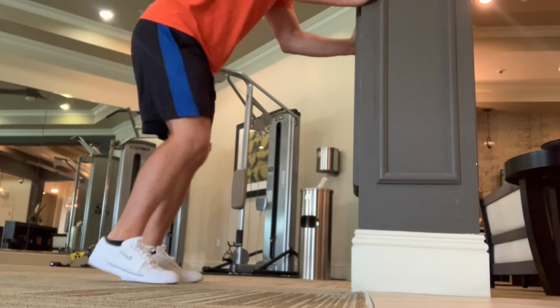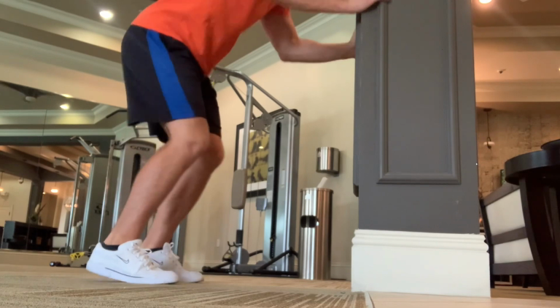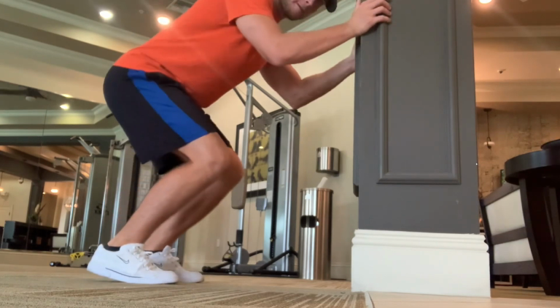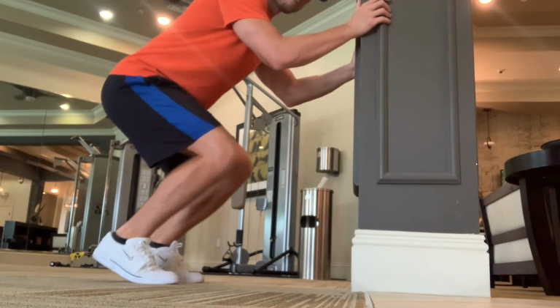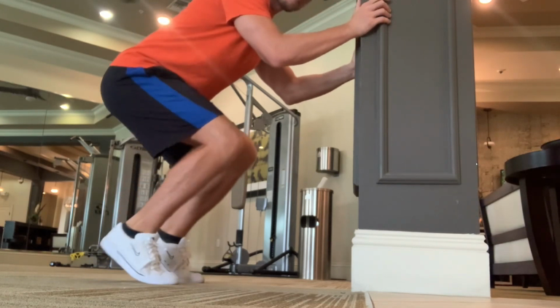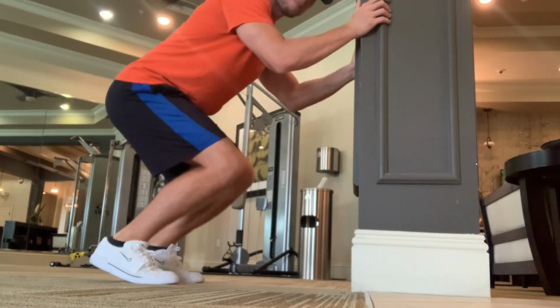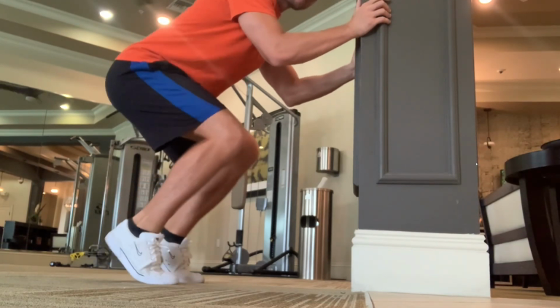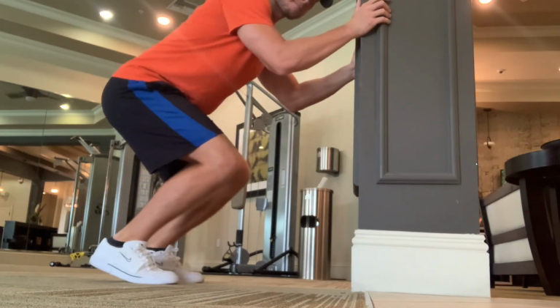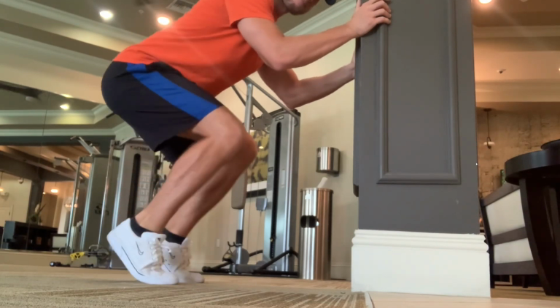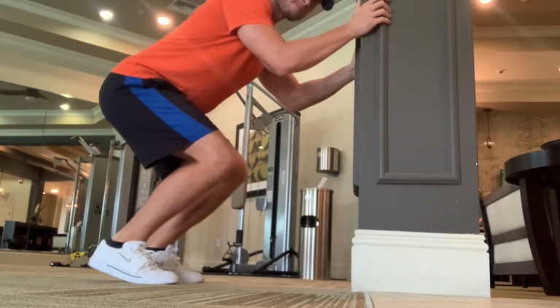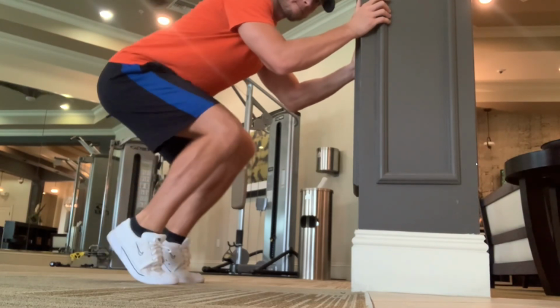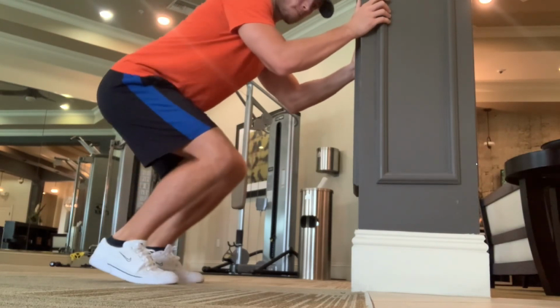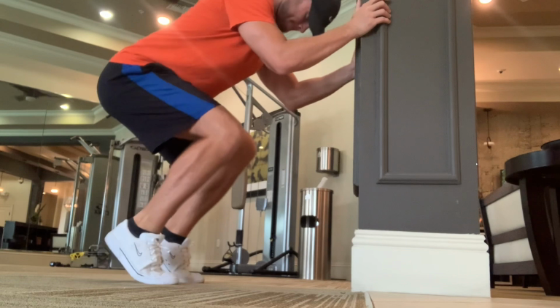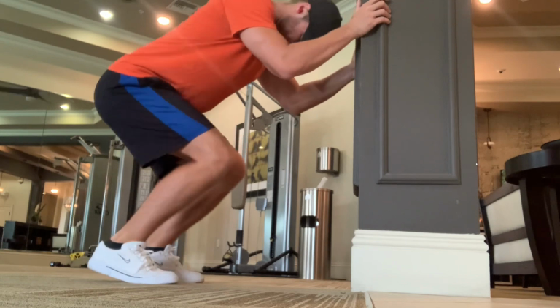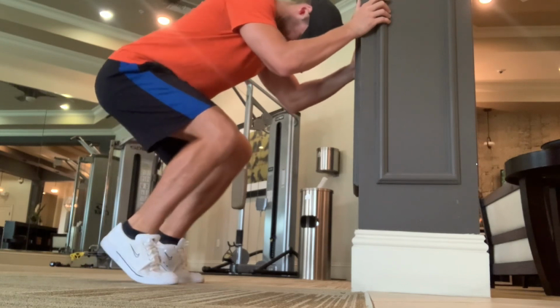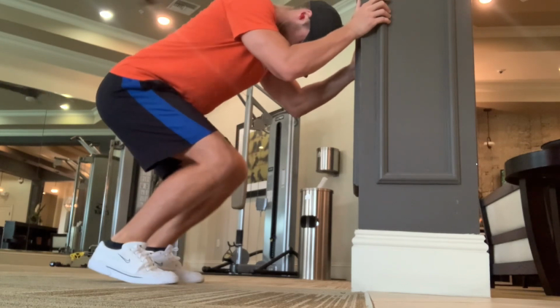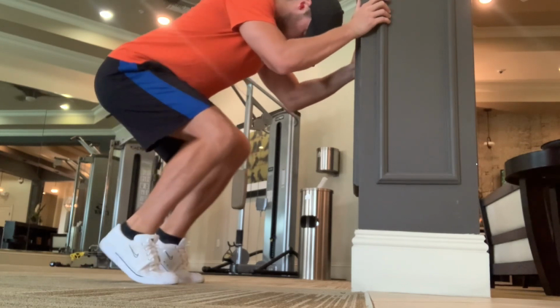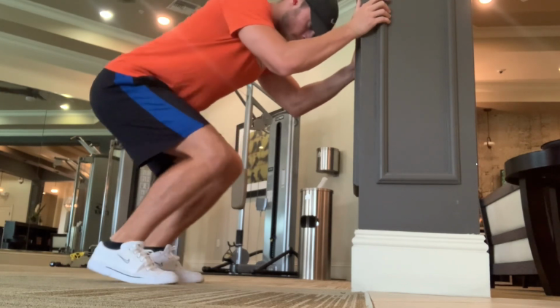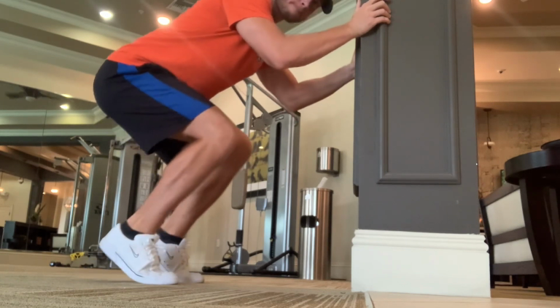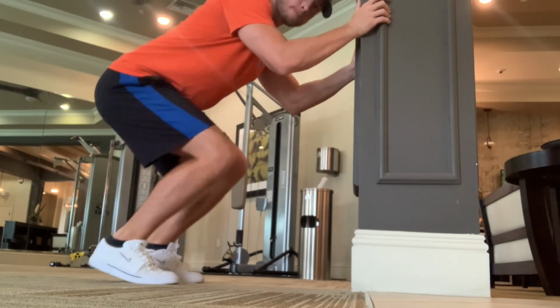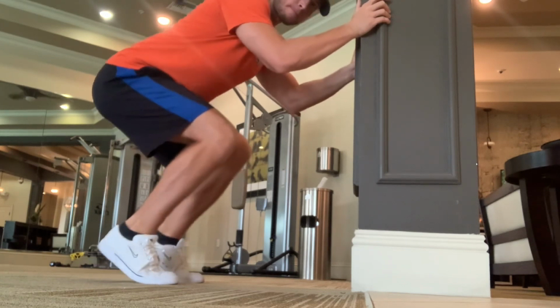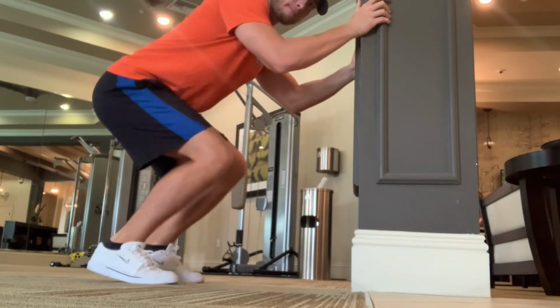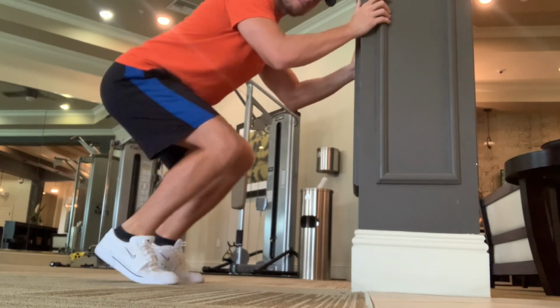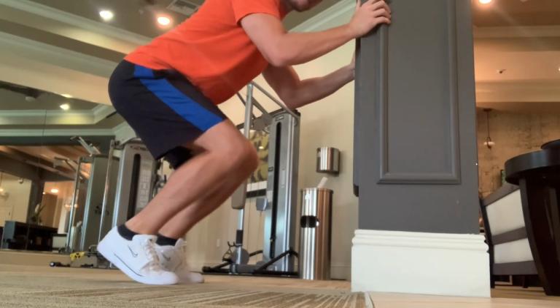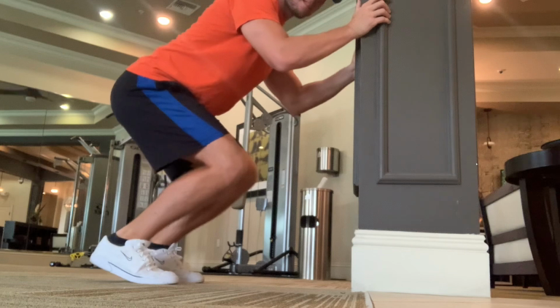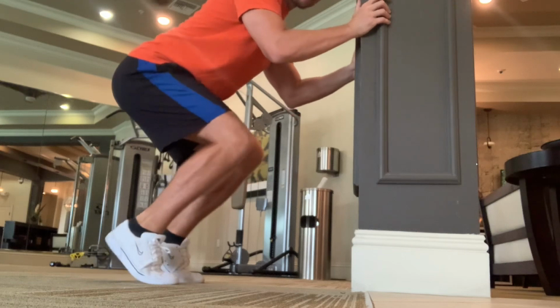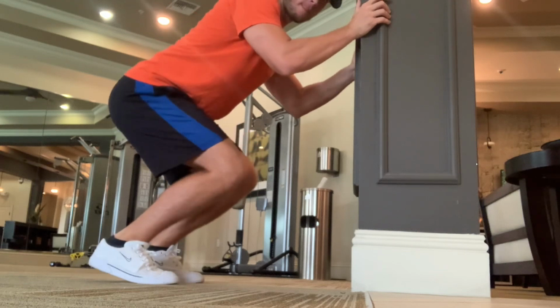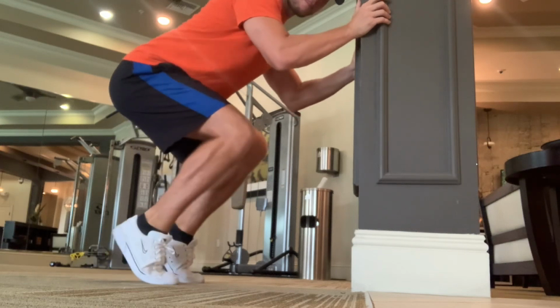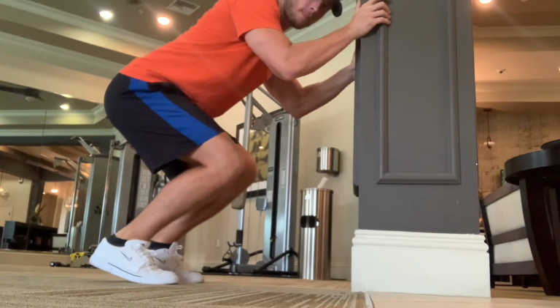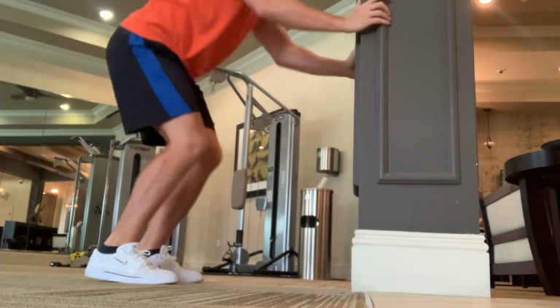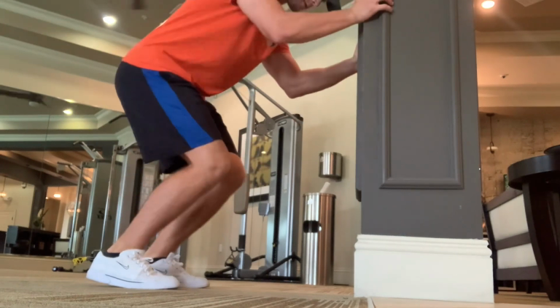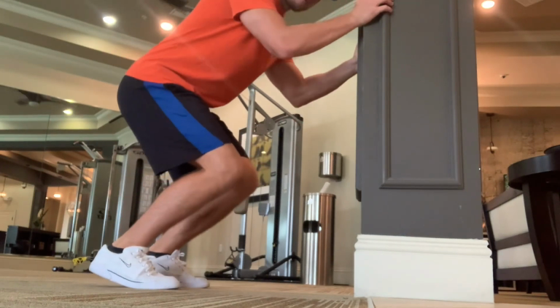And then to finish up here, working on some soleus calf raises. I've been talking a lot about soleus raises — the soleus muscle is pound-for-pound the strongest in the body and a big precursor to sprint performance.